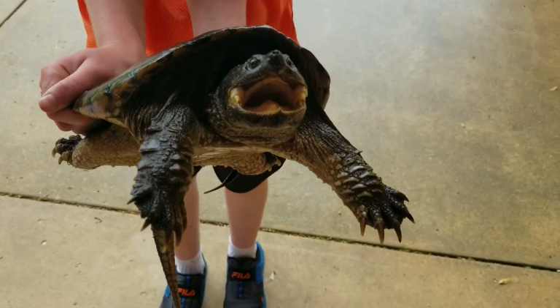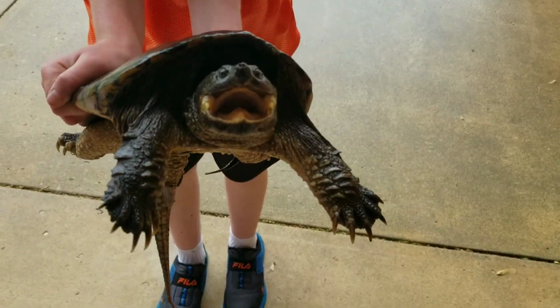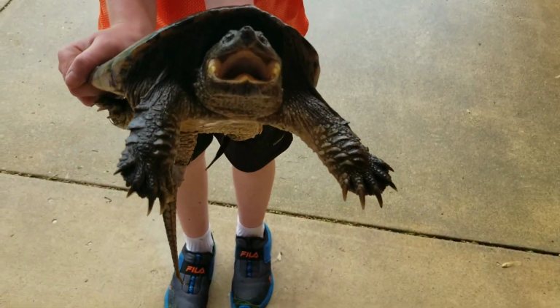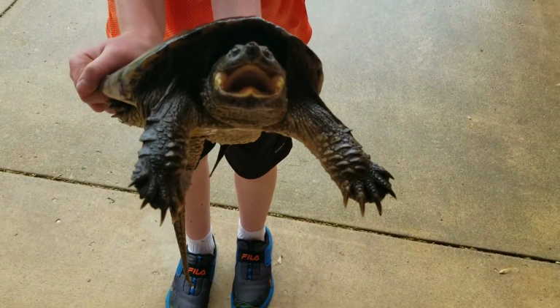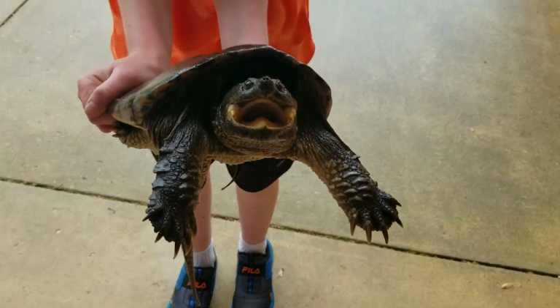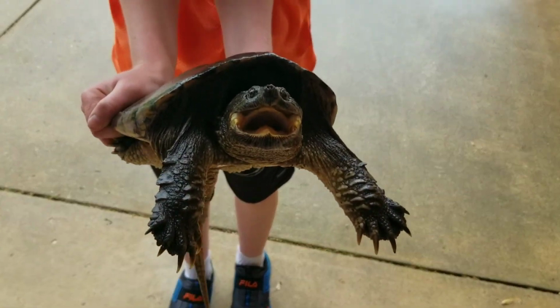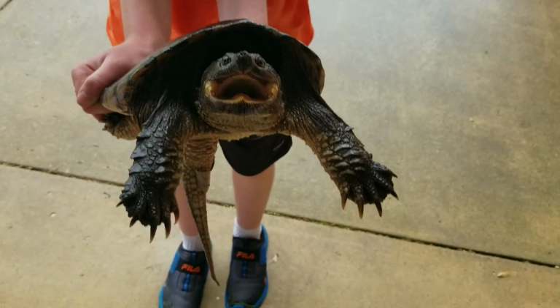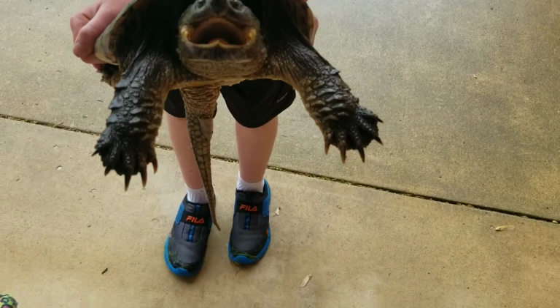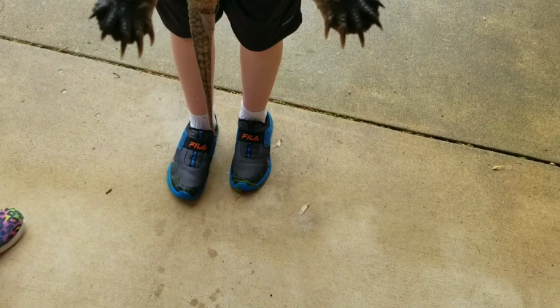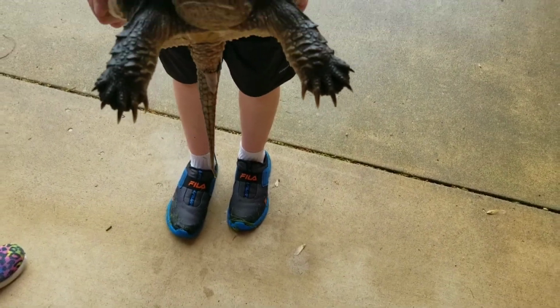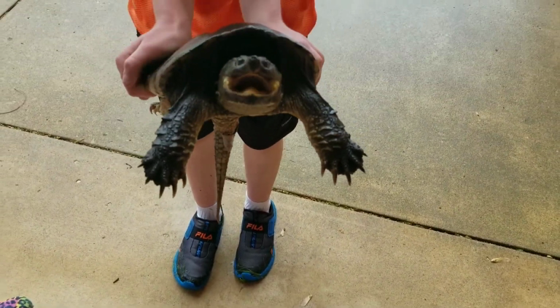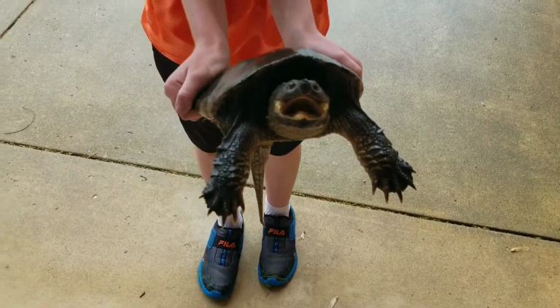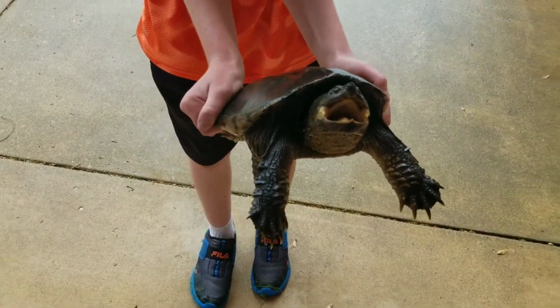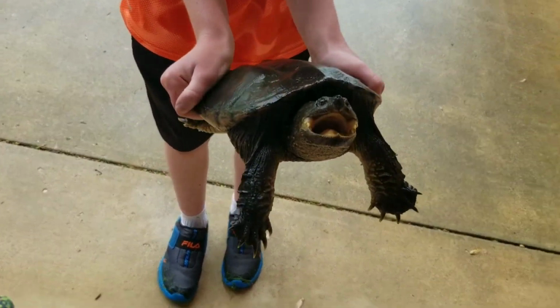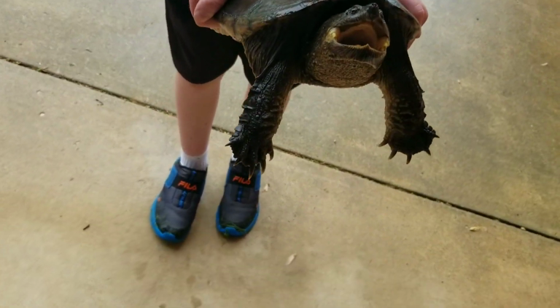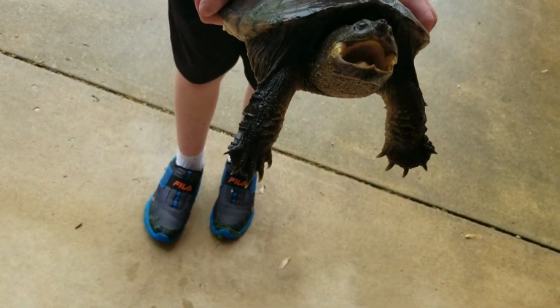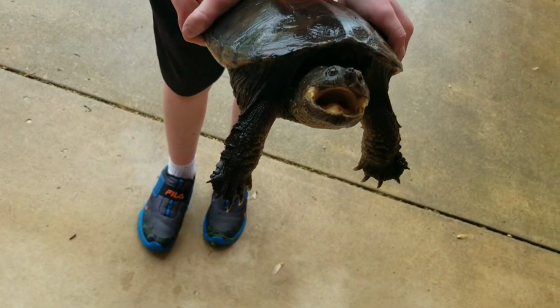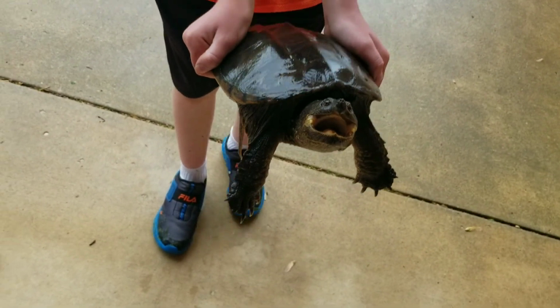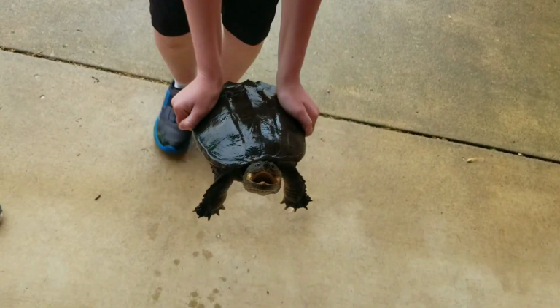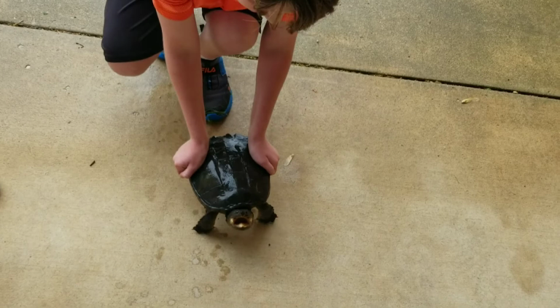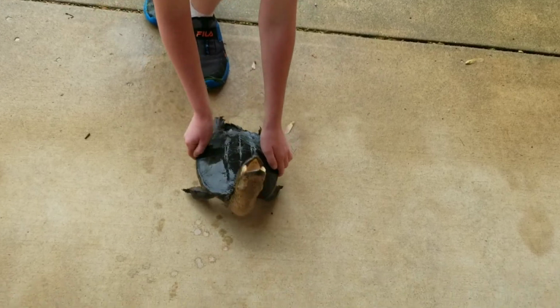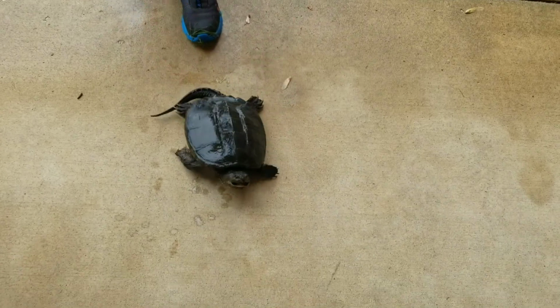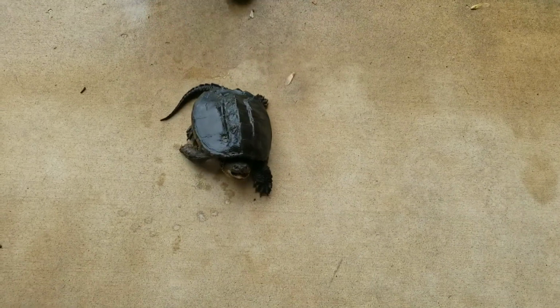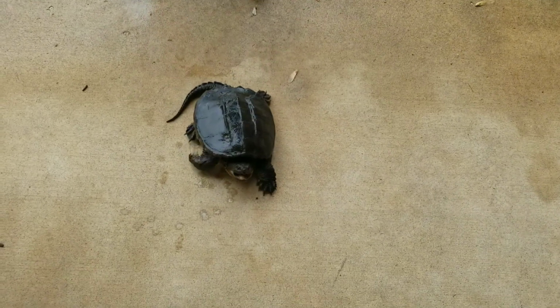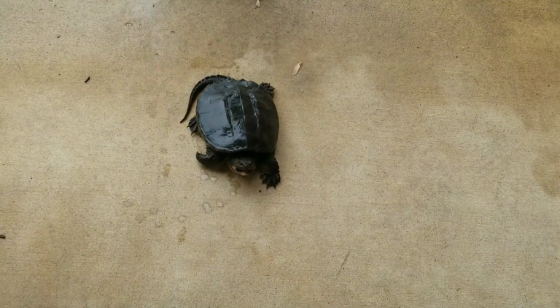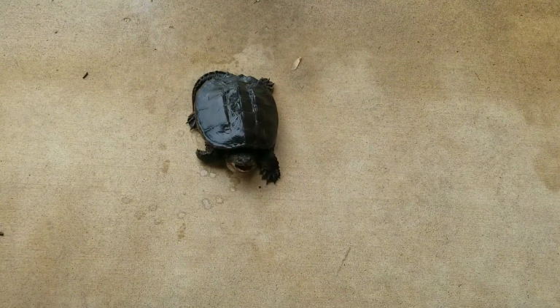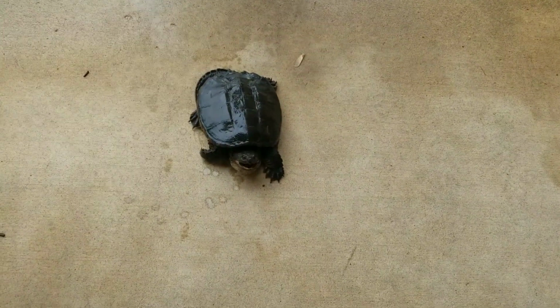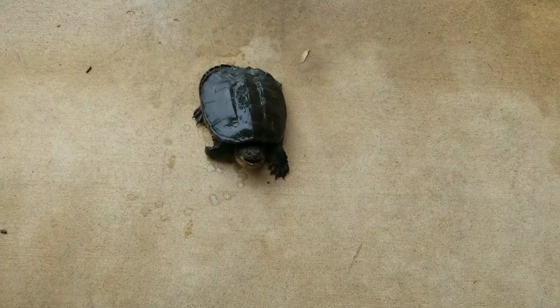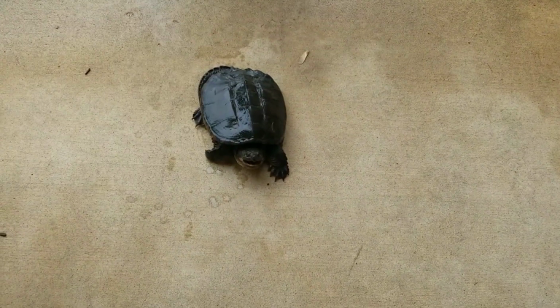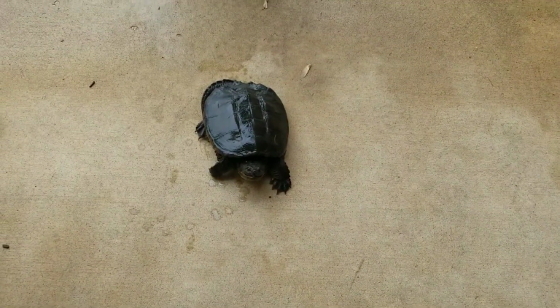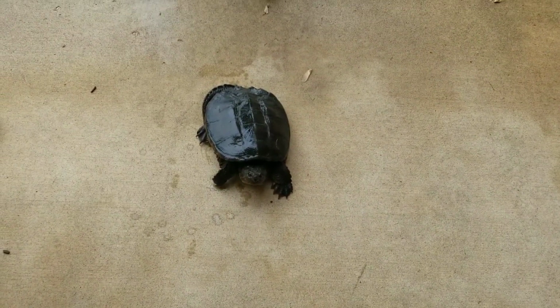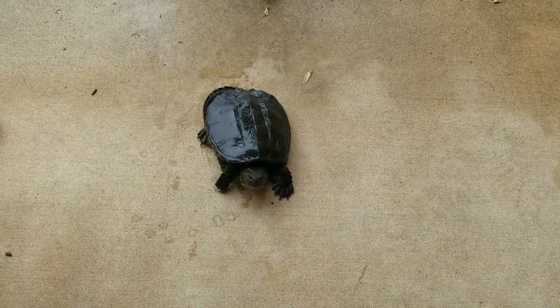What kind of snapping turtle is this? It's a common snapping turtle. How do you know it's a common snapping turtle? Because alligator snapping turtles don't... I'm going to have to put them down. His nails are so sharp. I don't think they live around here and they get a lot bigger.